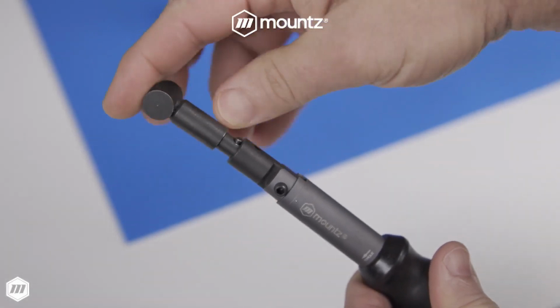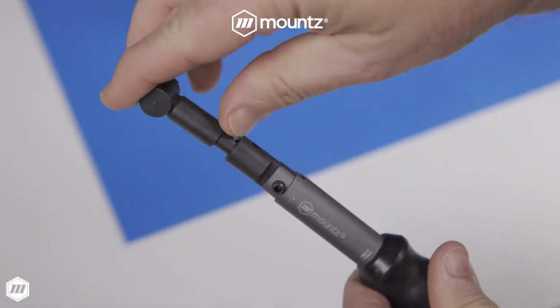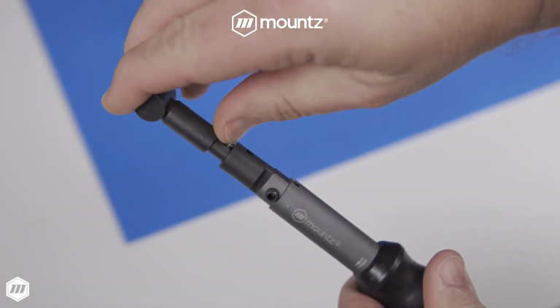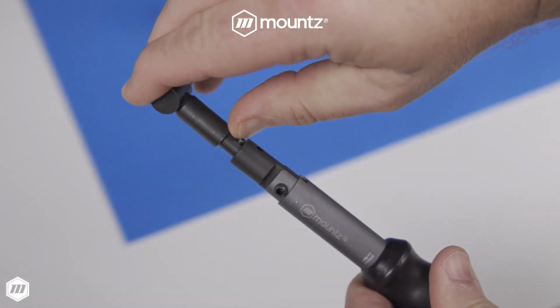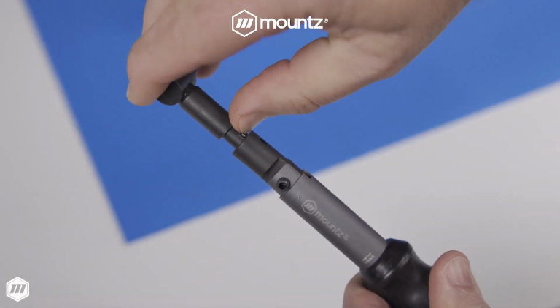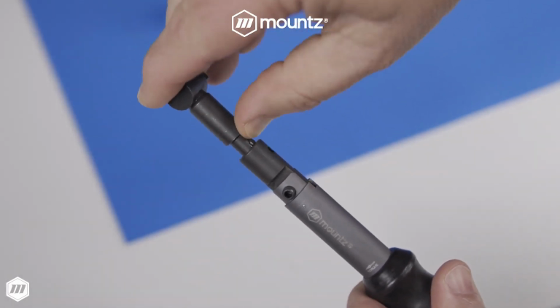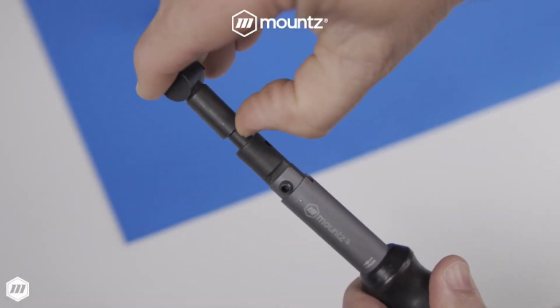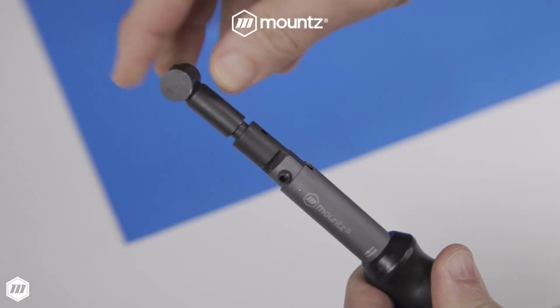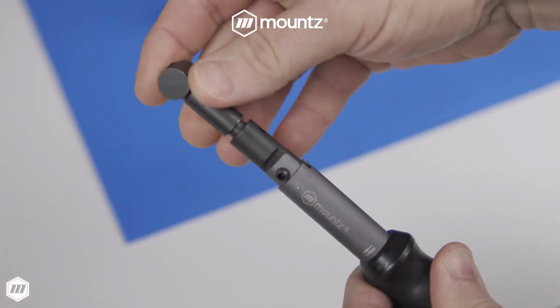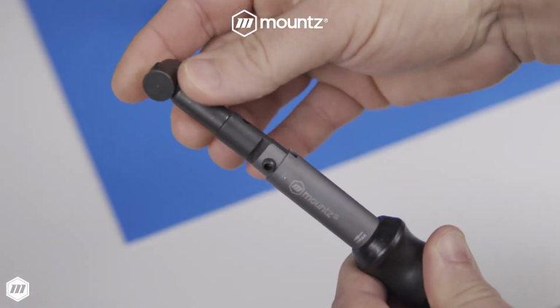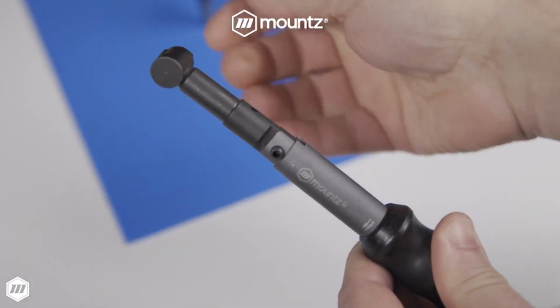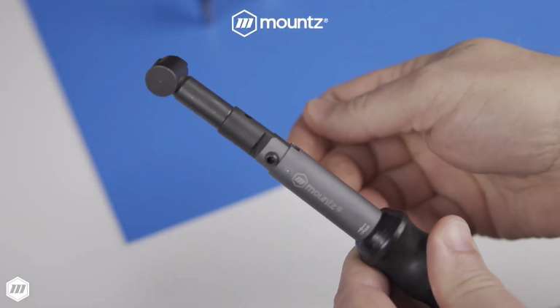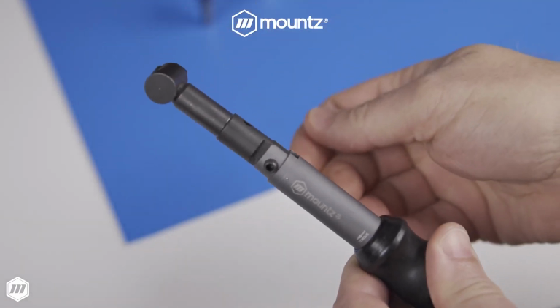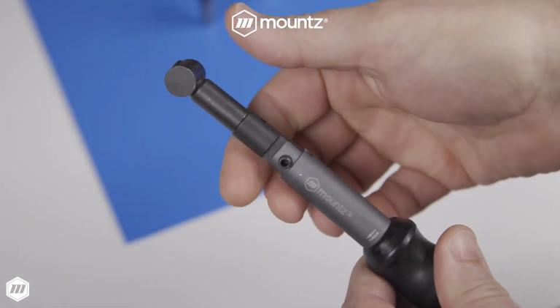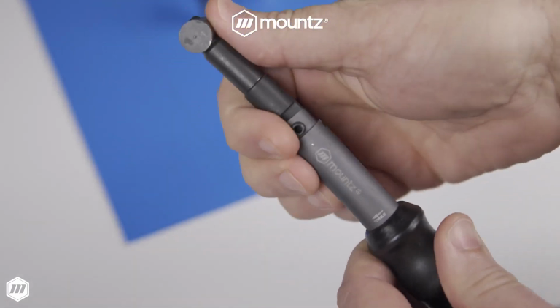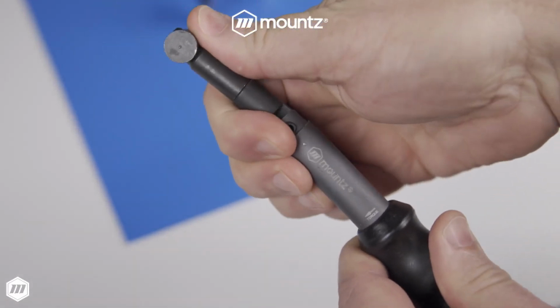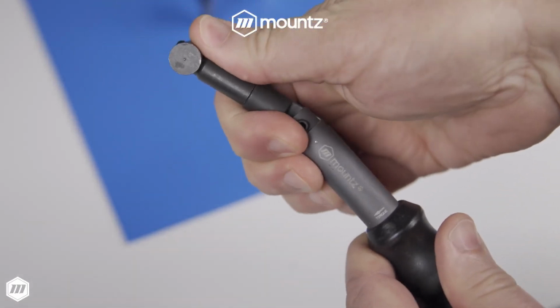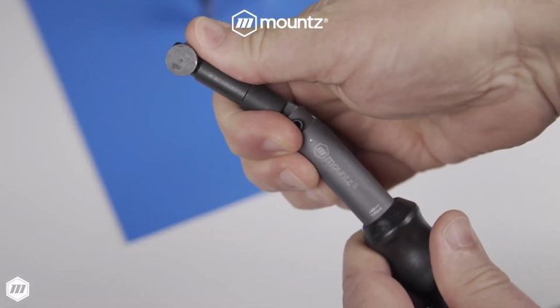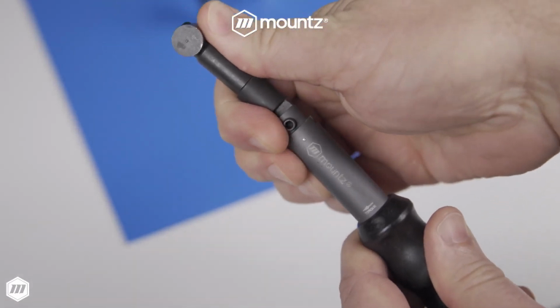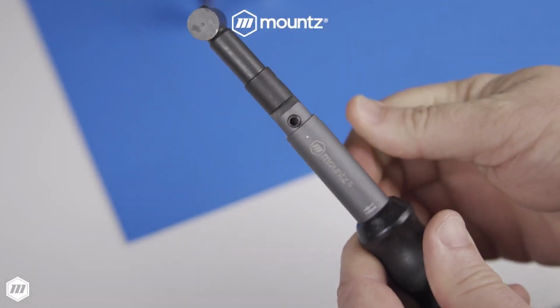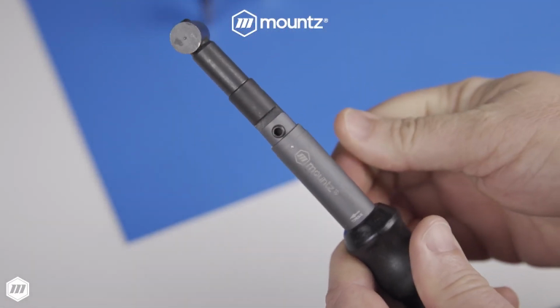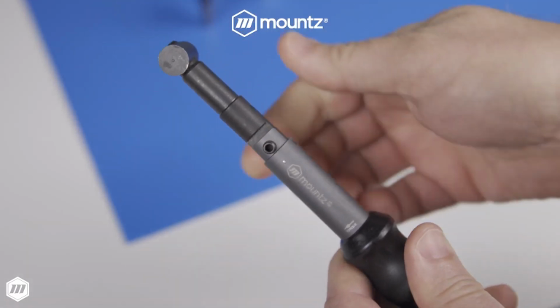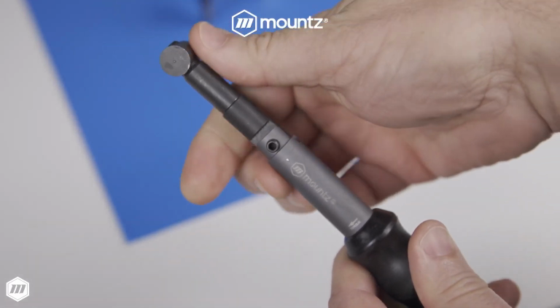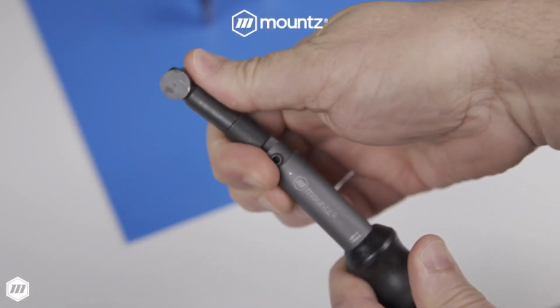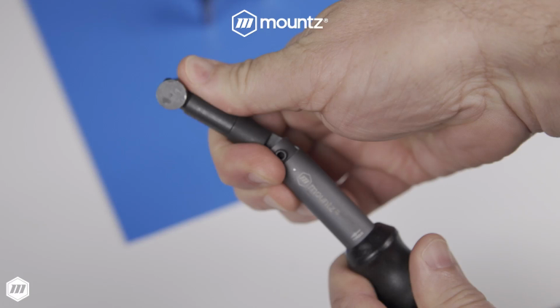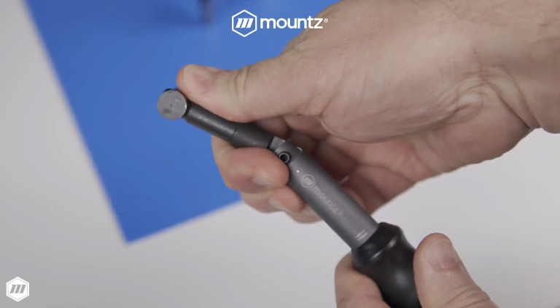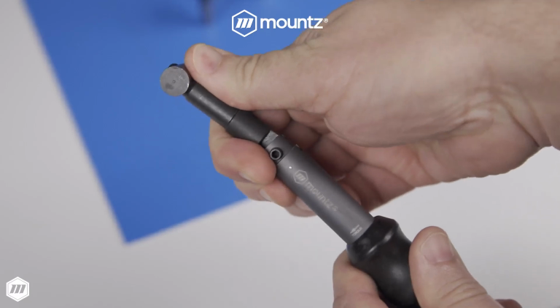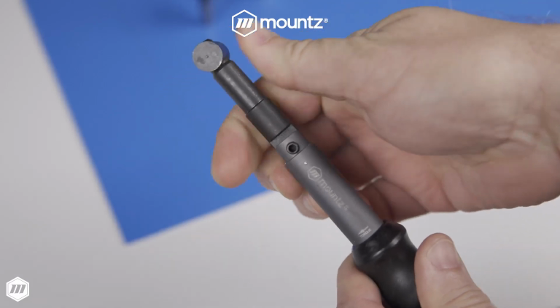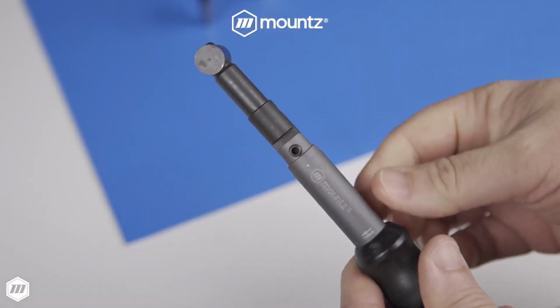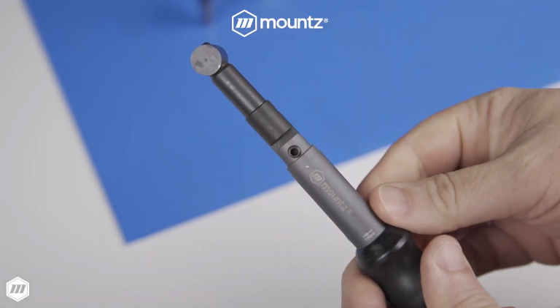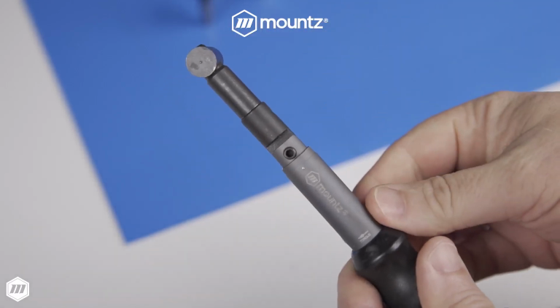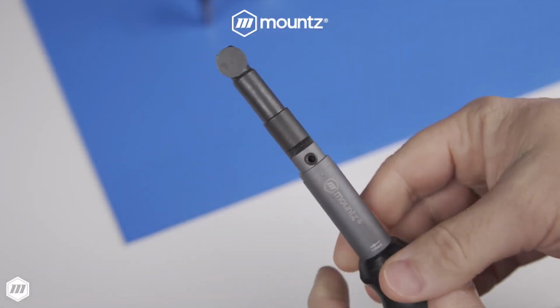Designed to tighten fasteners accurately, break-over wrenches inform their operator when the correct torque is reached by deflecting on their built-in hinge. As a result, you can reduce lost products or rework related to over and under torque conditions.